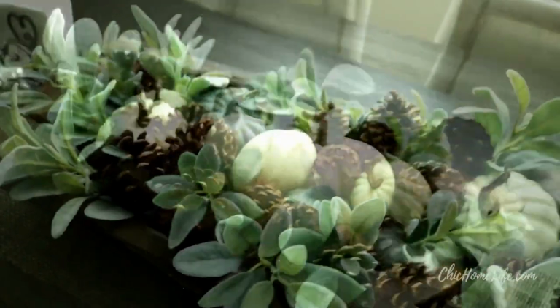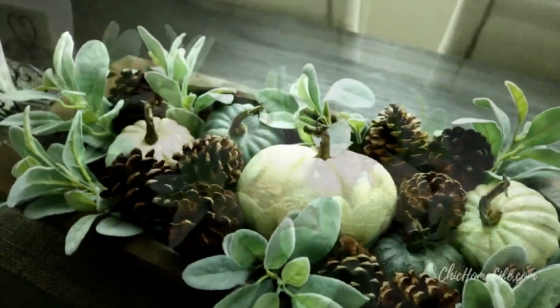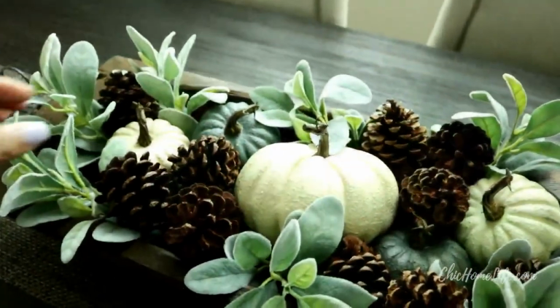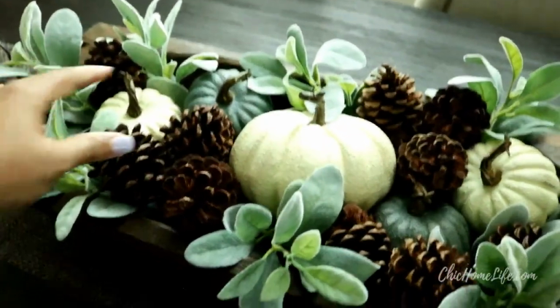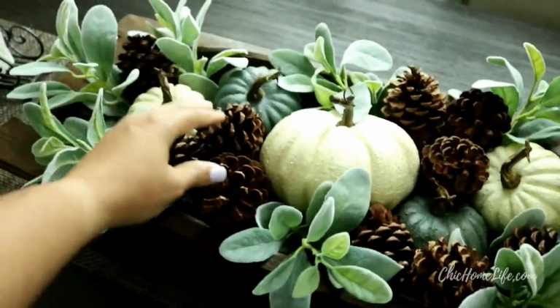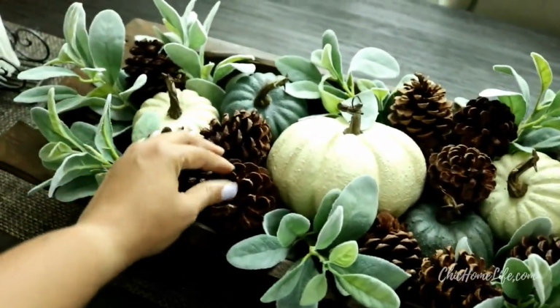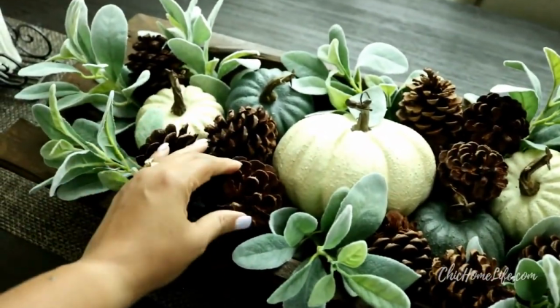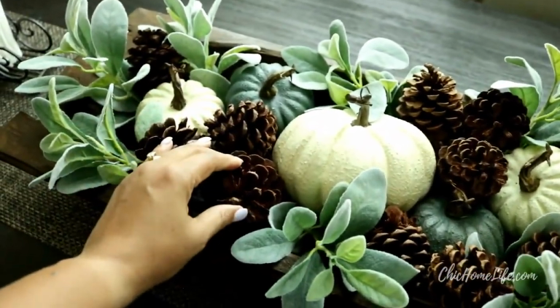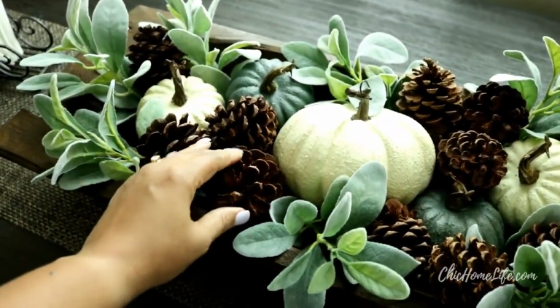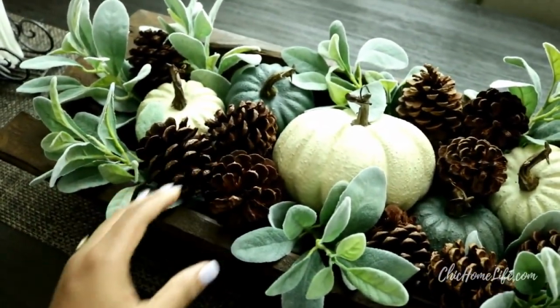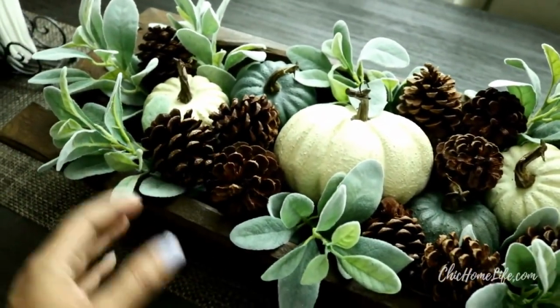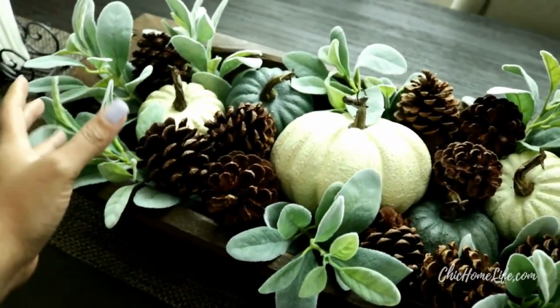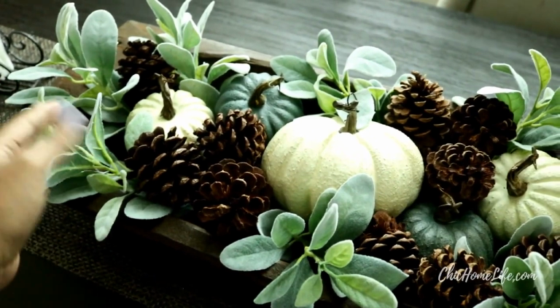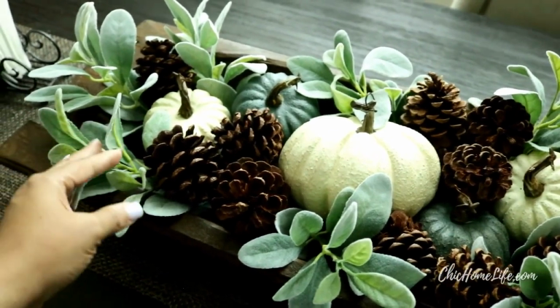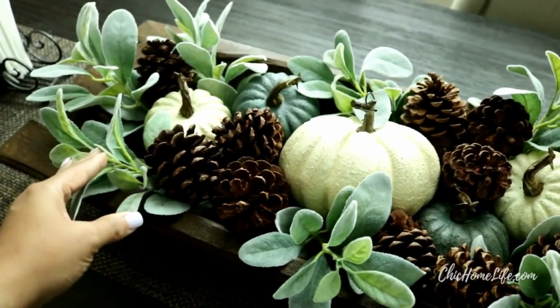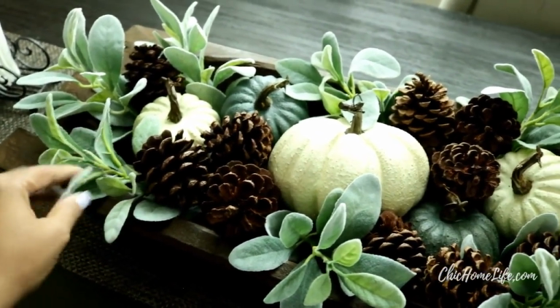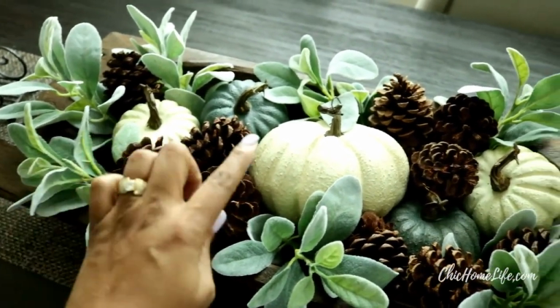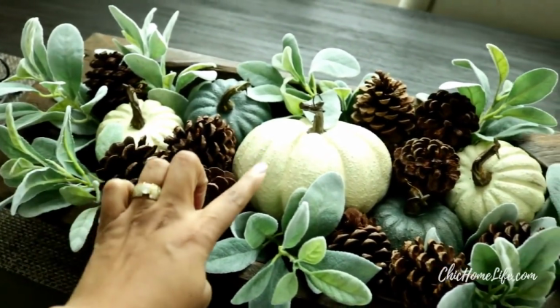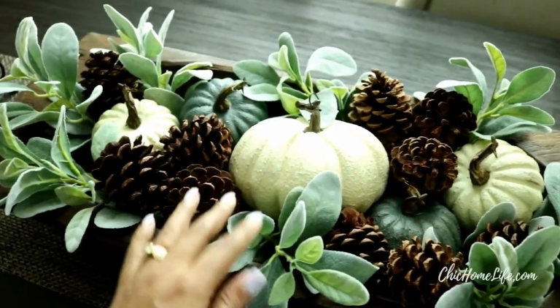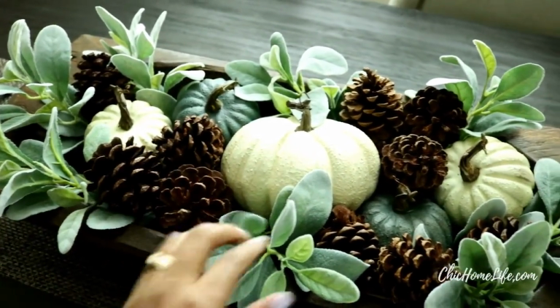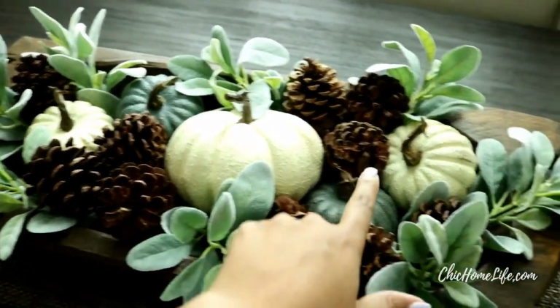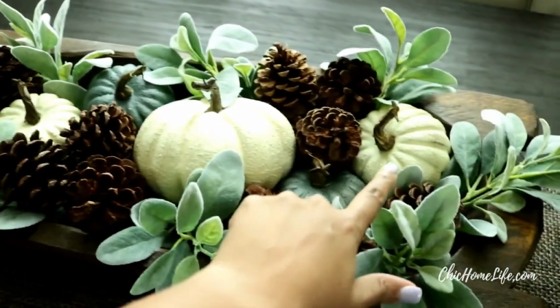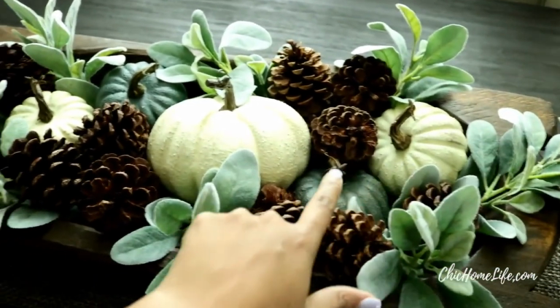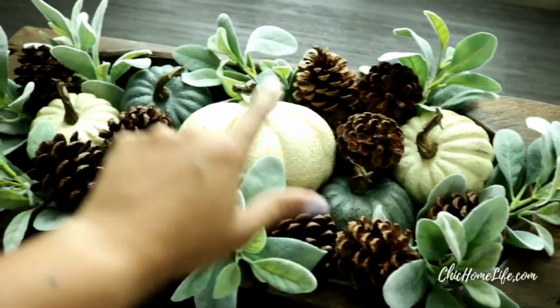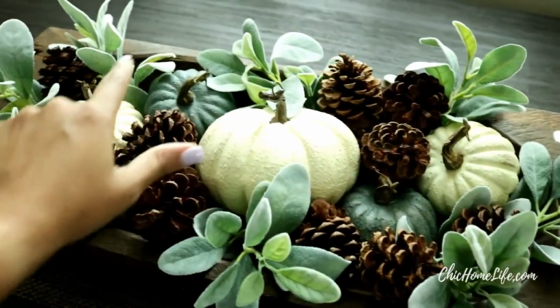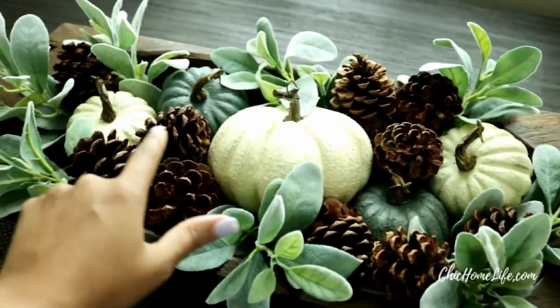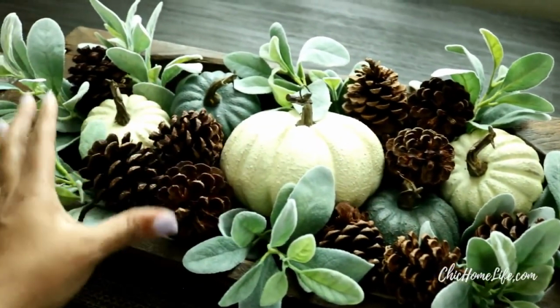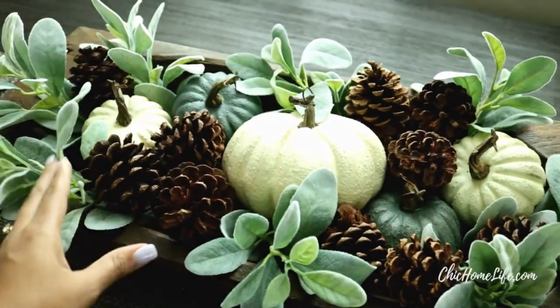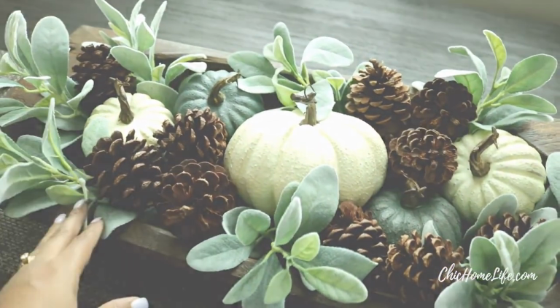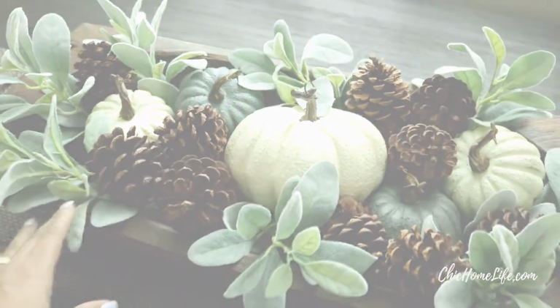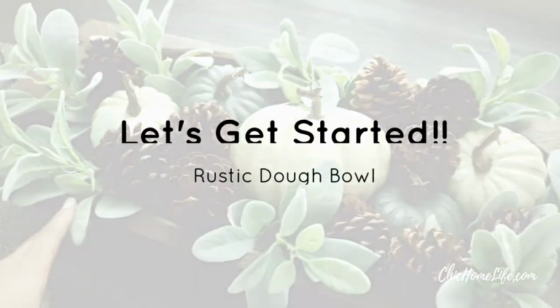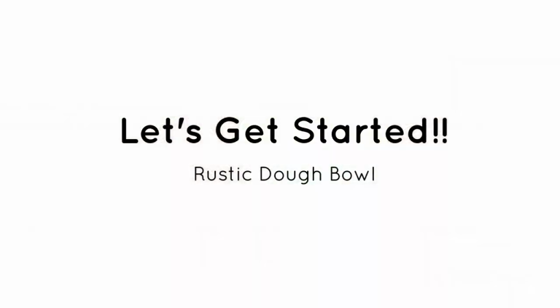In this video I will show you how to use different textures in pinecones and in greenery. I will also use various sized pumpkins in different colors to help you create this beautiful piece for your home. Are you ready? Let's get started!